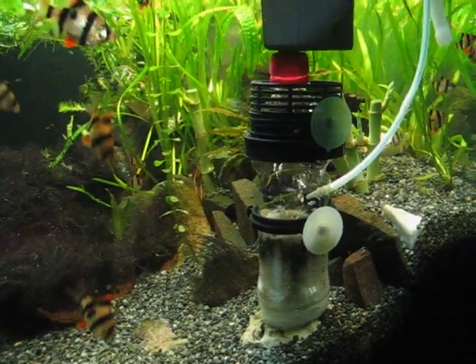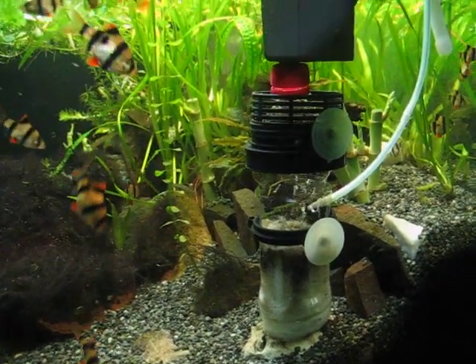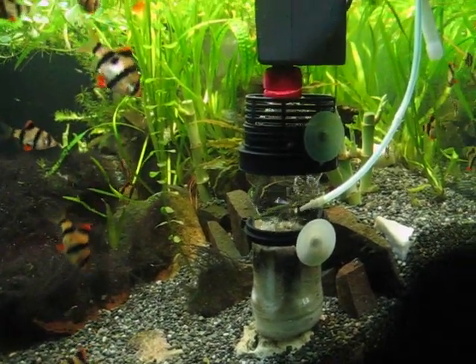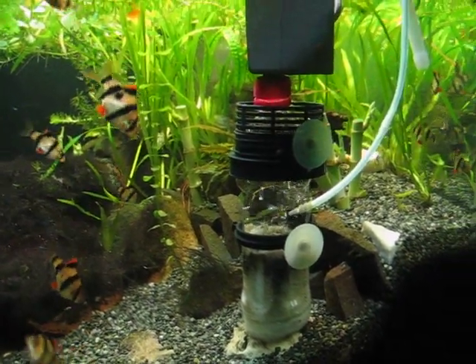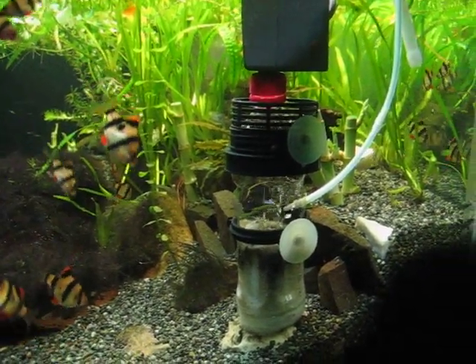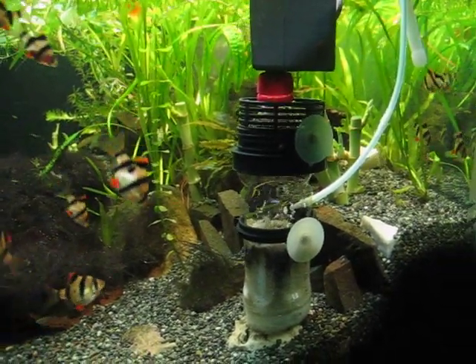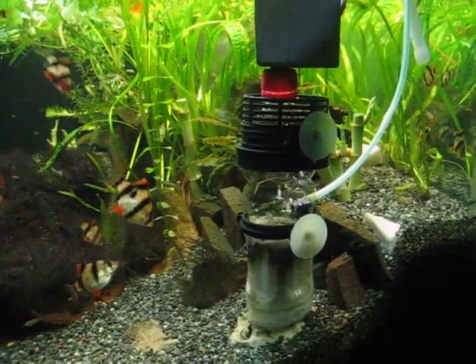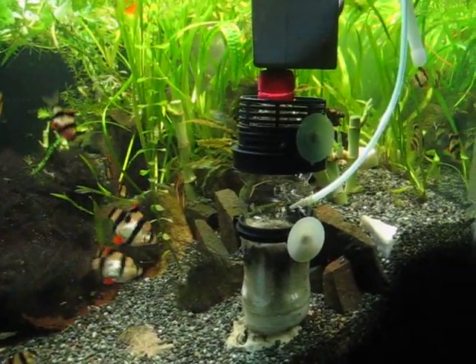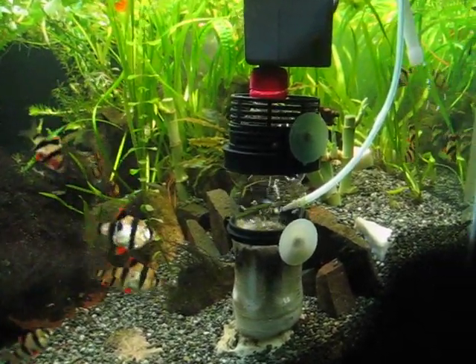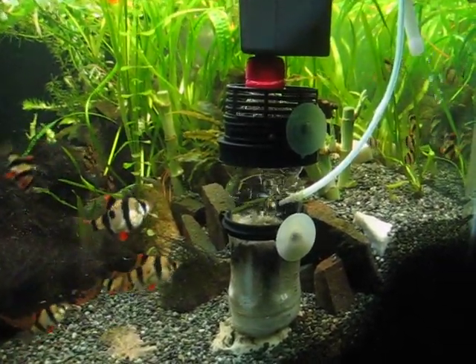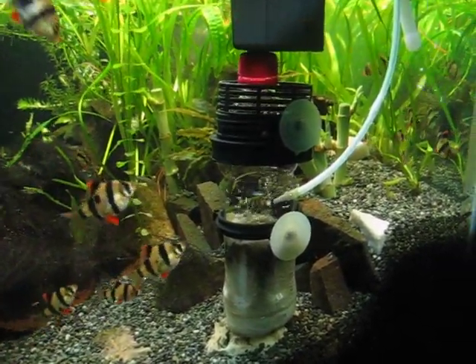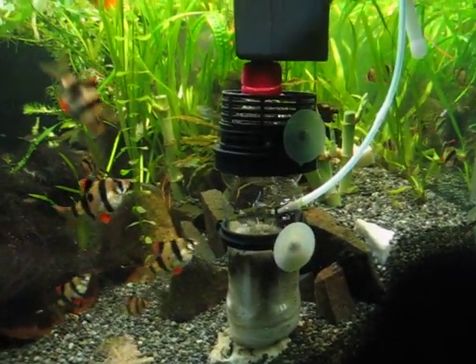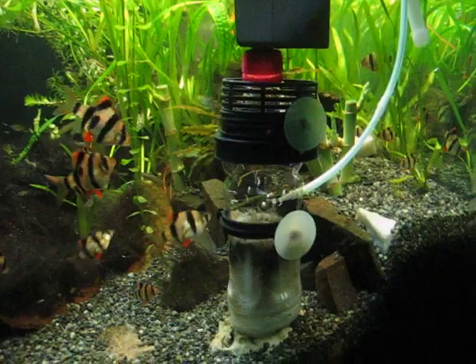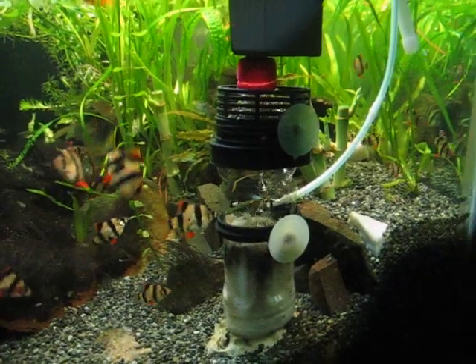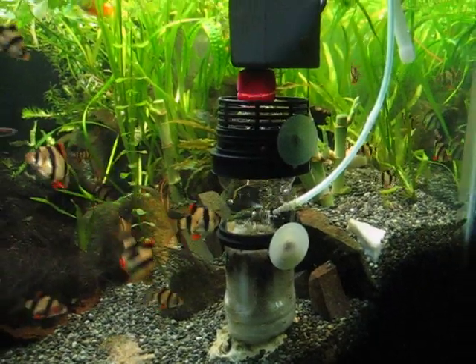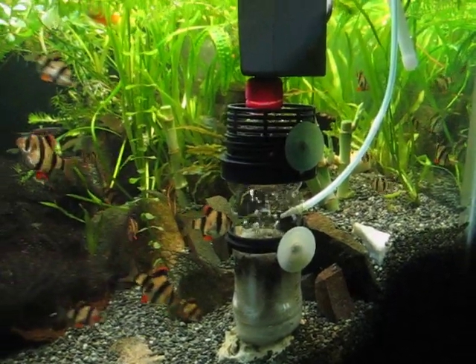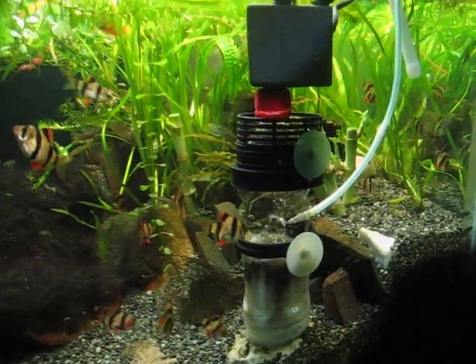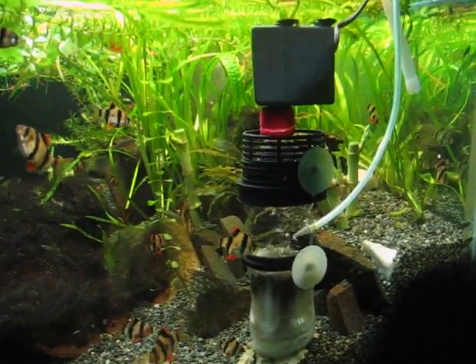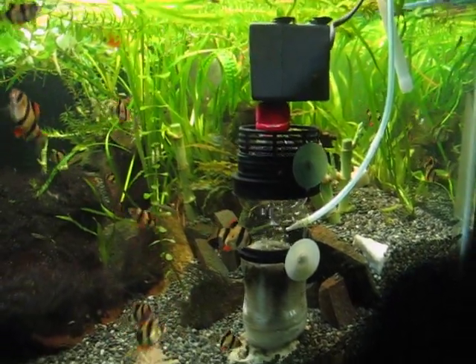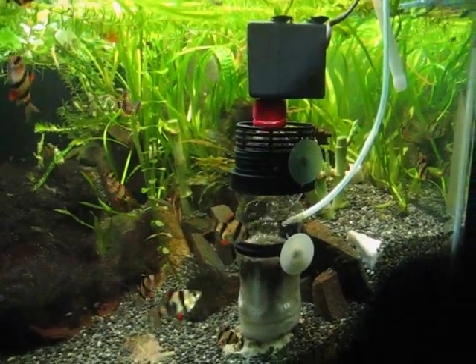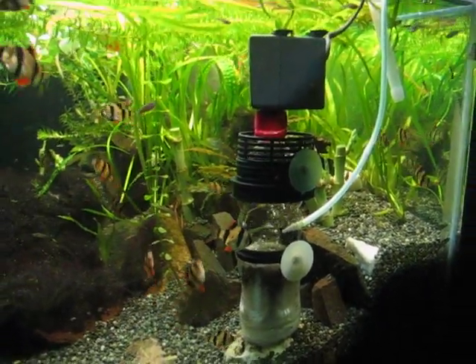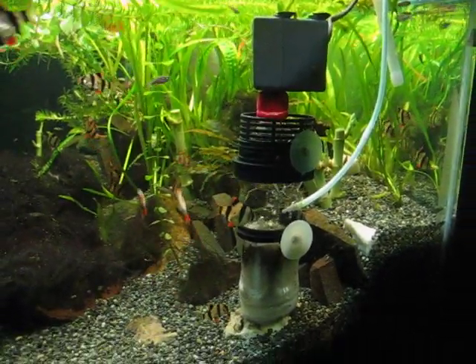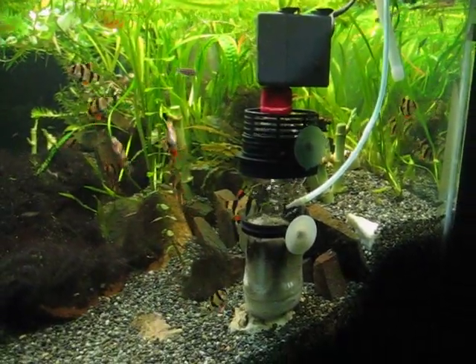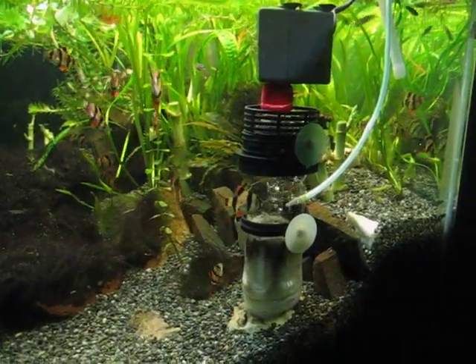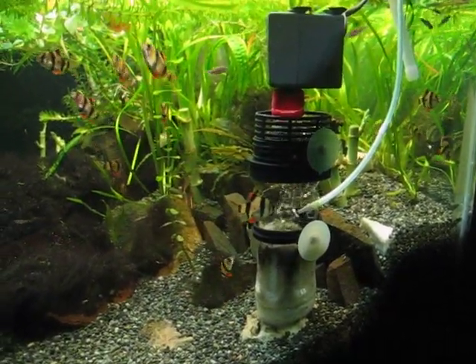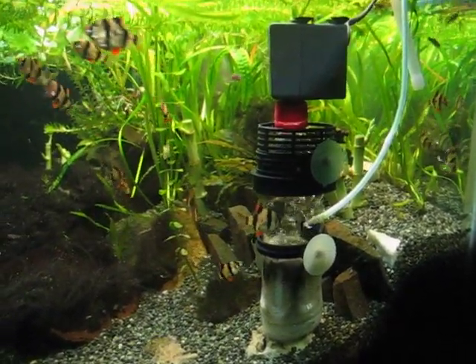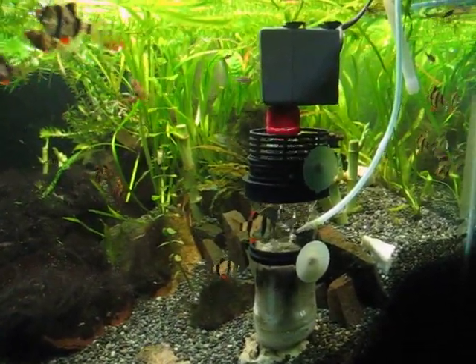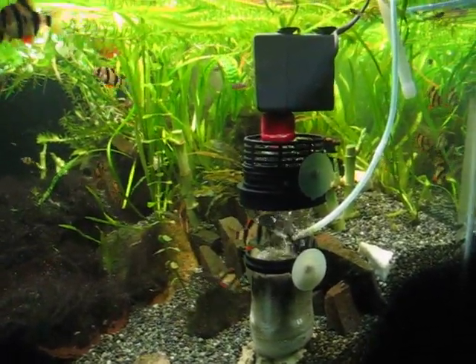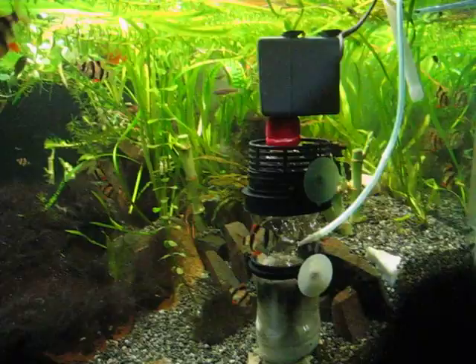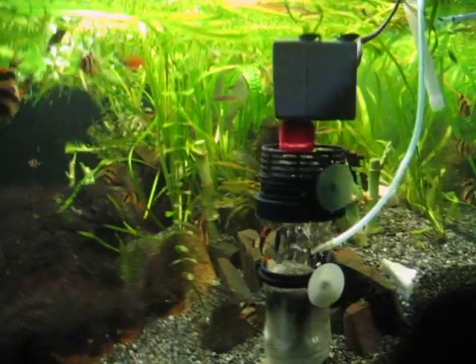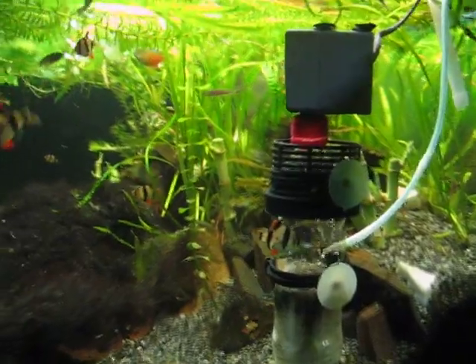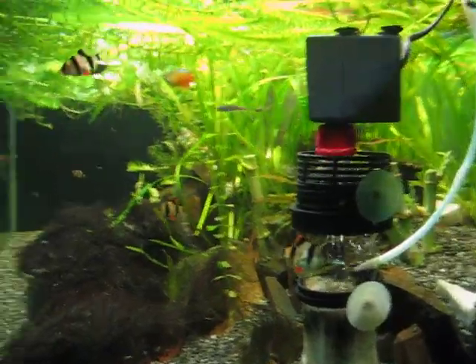Here's my do-it-yourself CO2 system. Thanks a lot to all you folks from YouTube — I got the idea from you. It seemed to be working well.